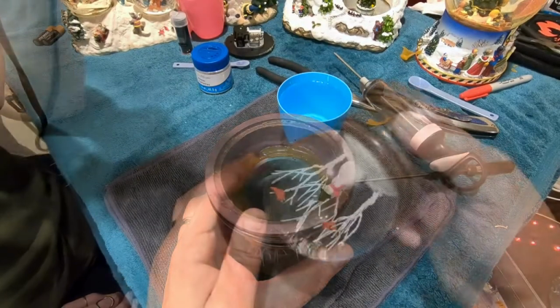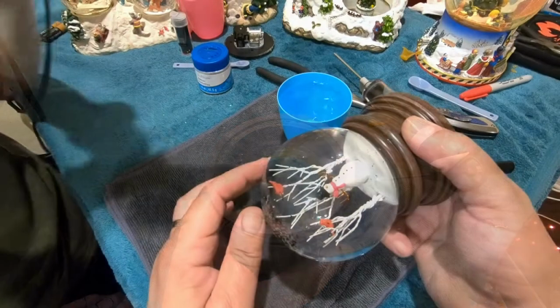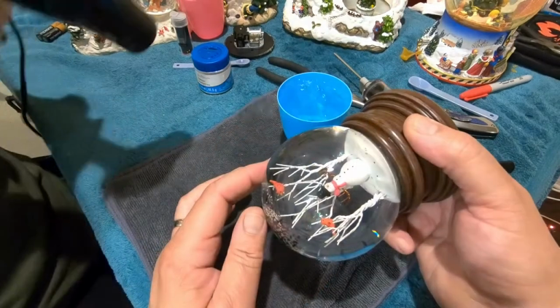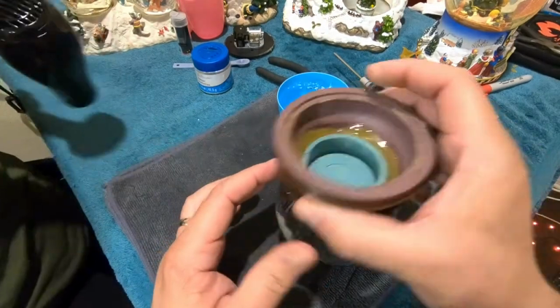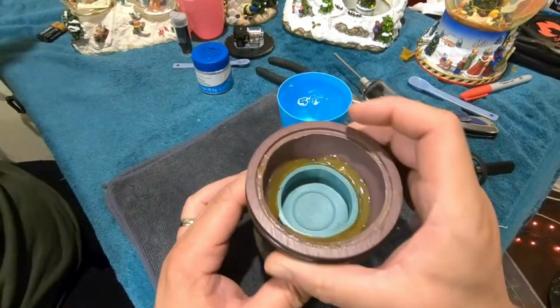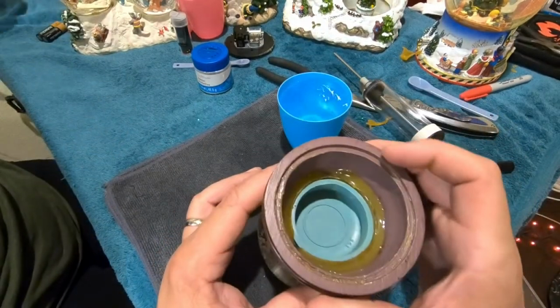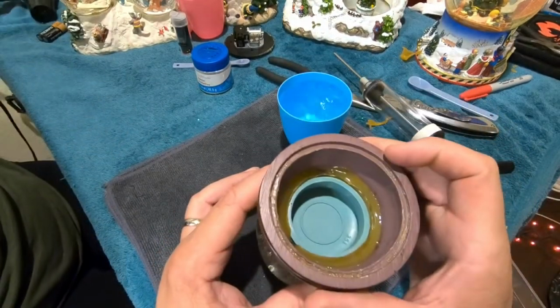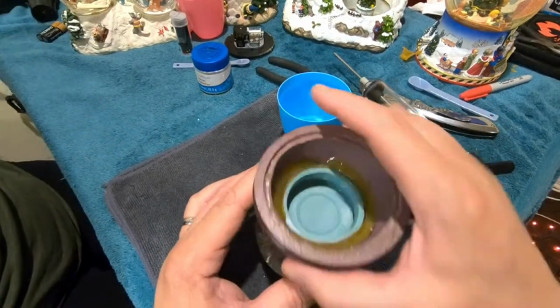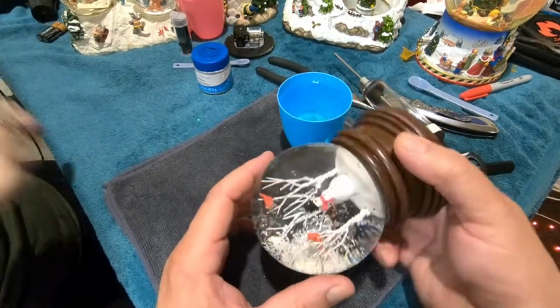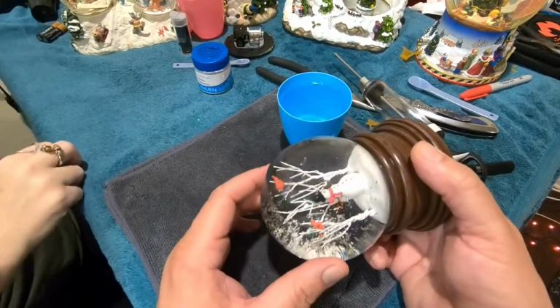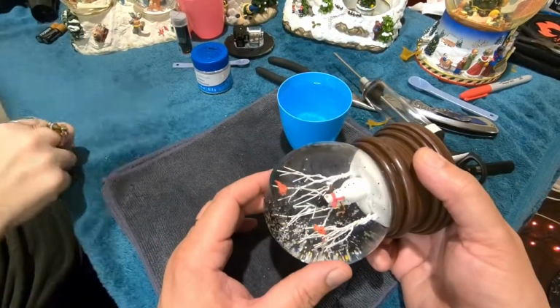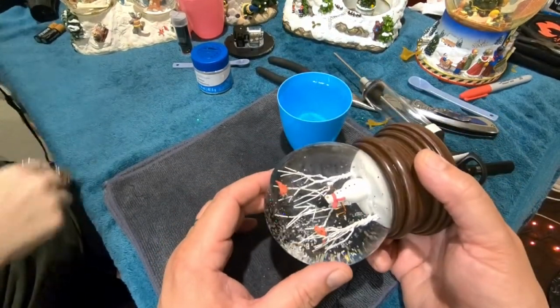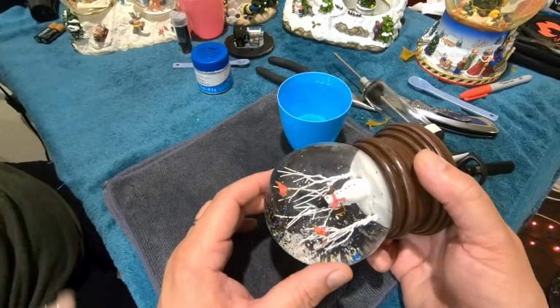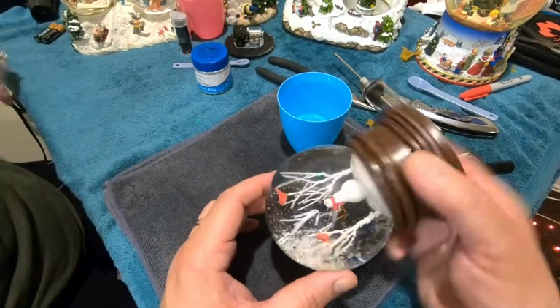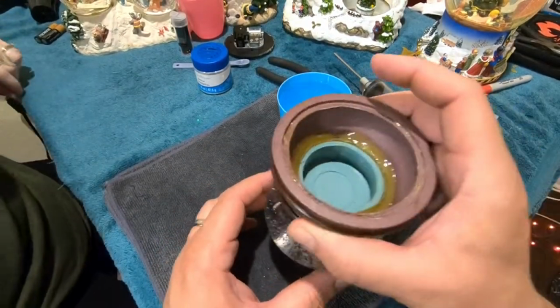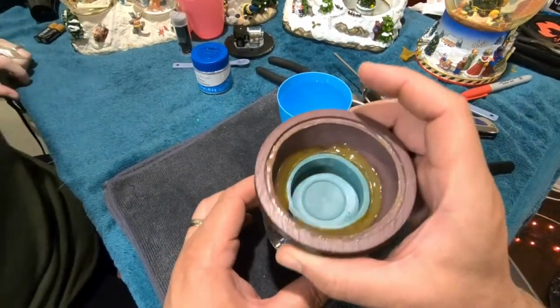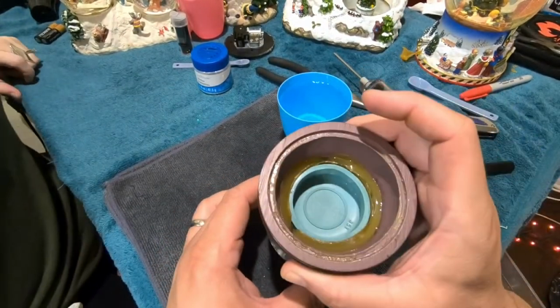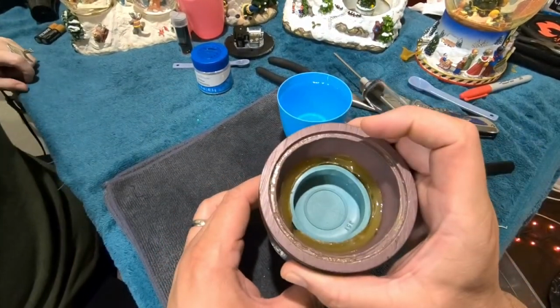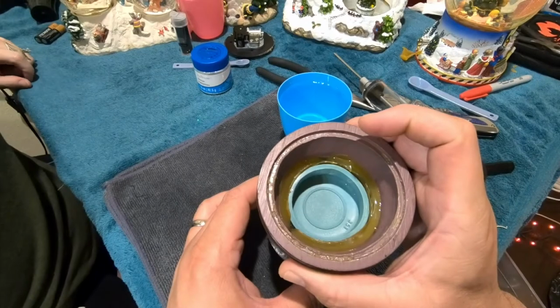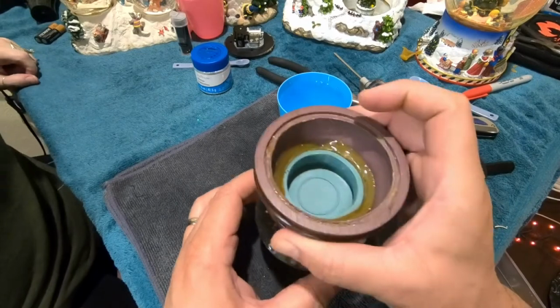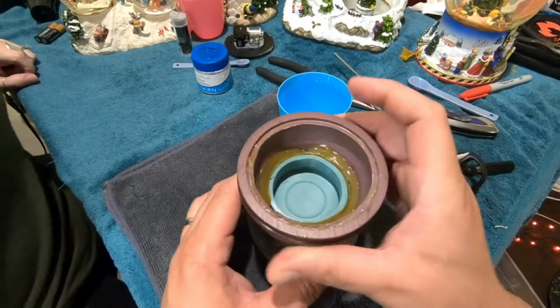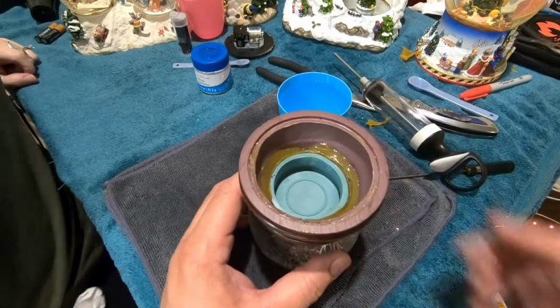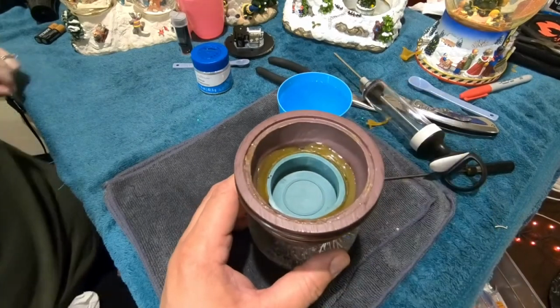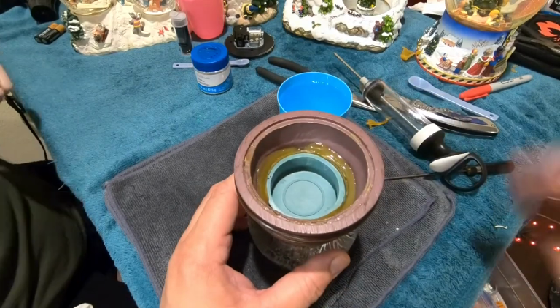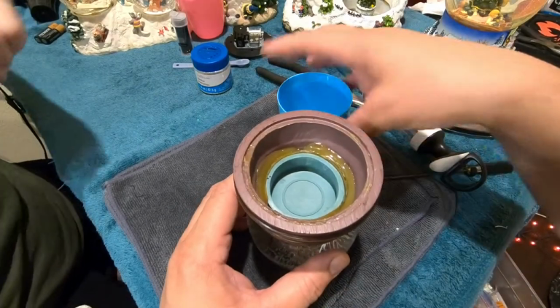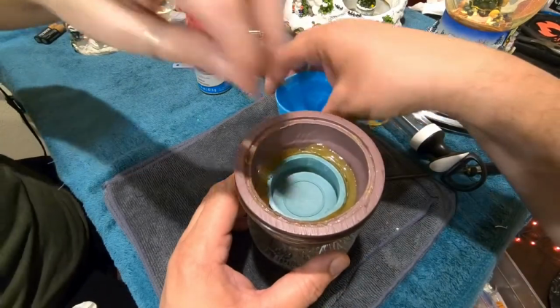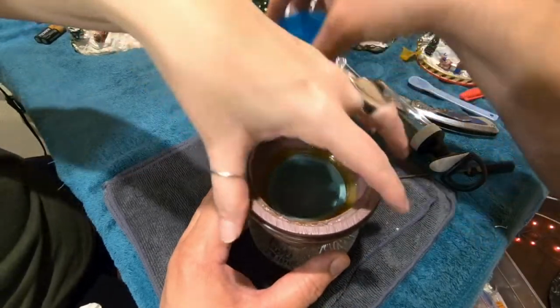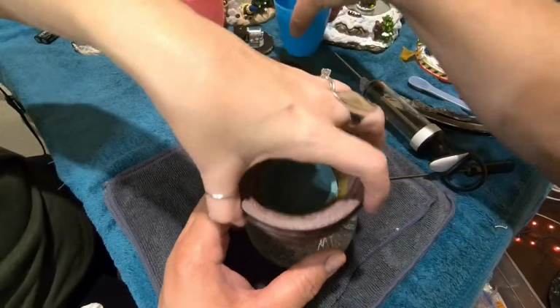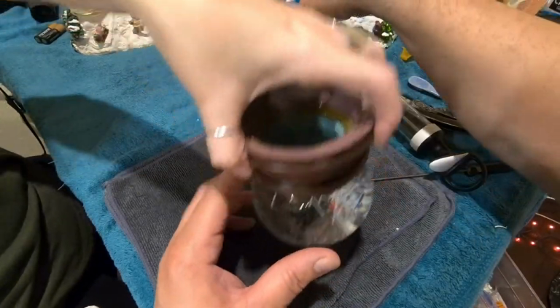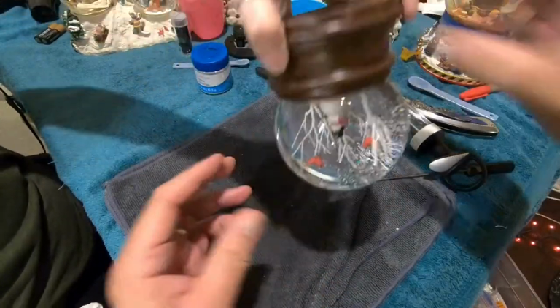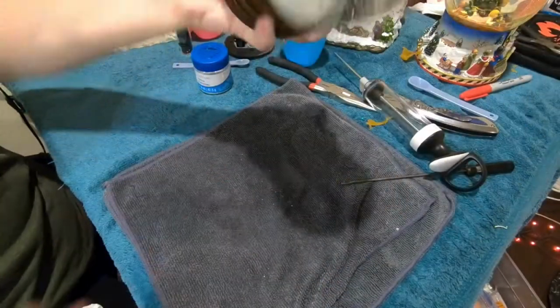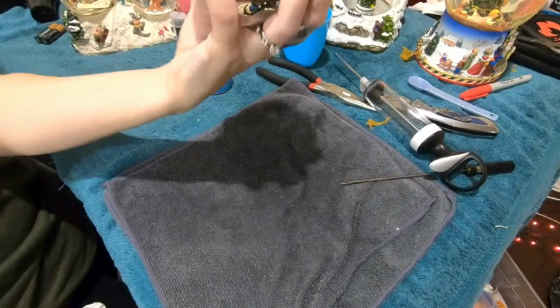Let's check for air bubbles. No air bubbles still. All right, let's go ahead and glue this — let's go ahead and seal it.